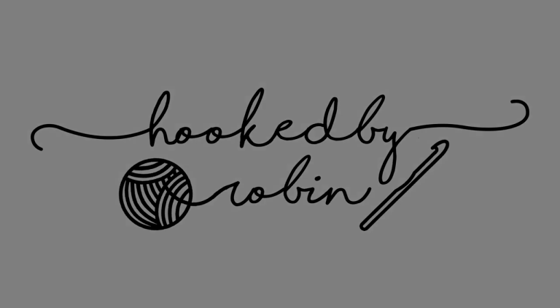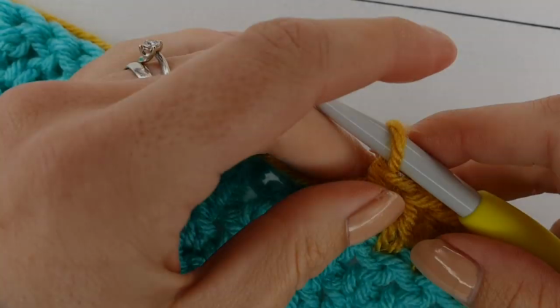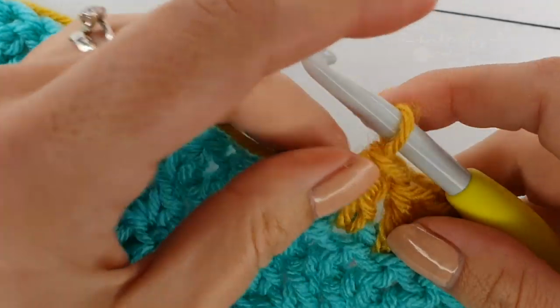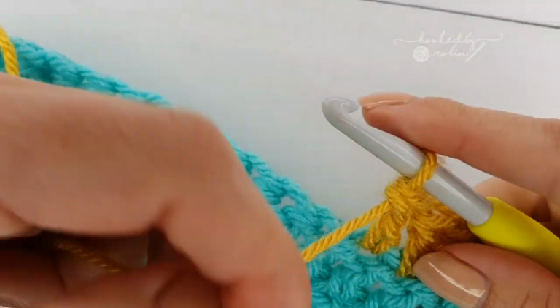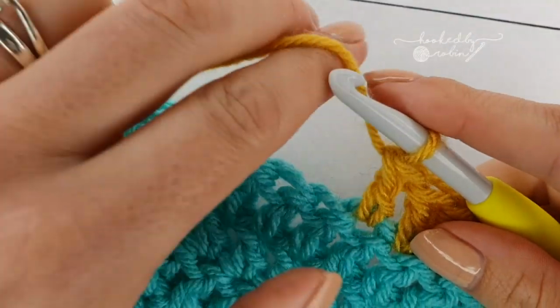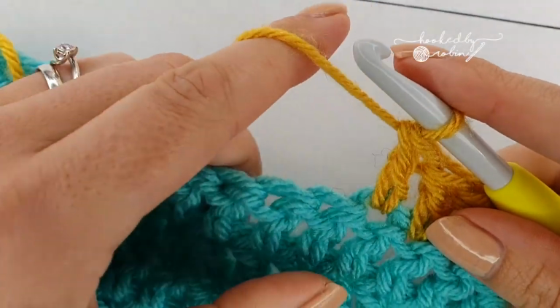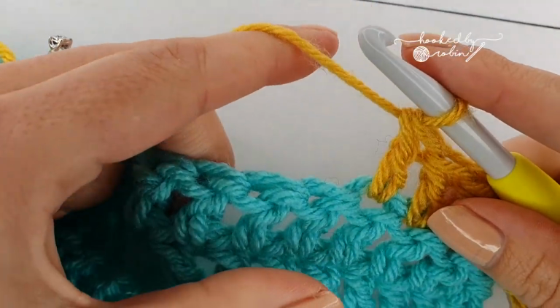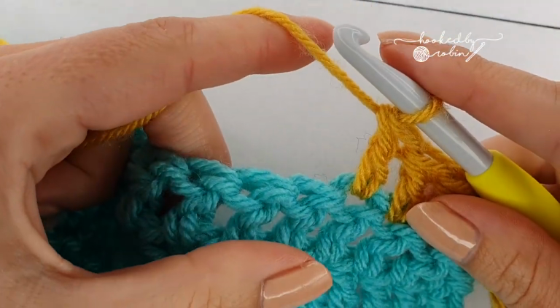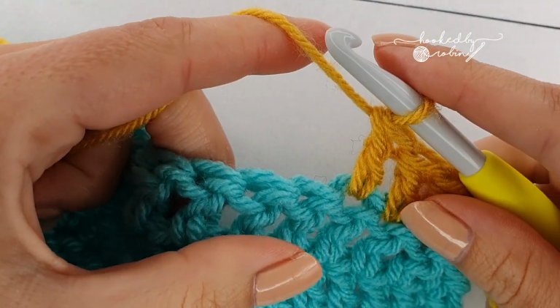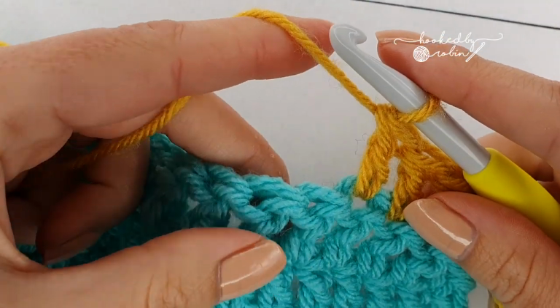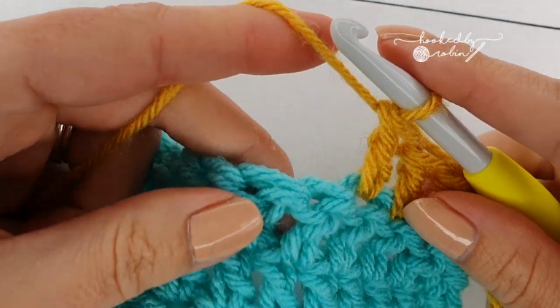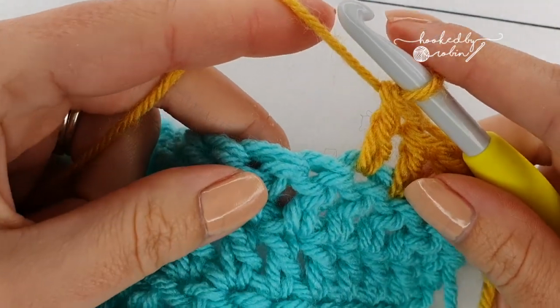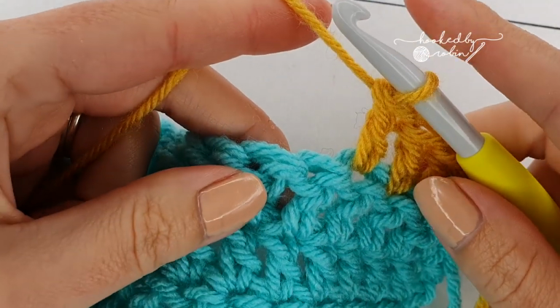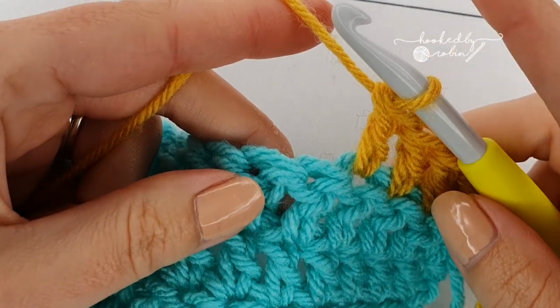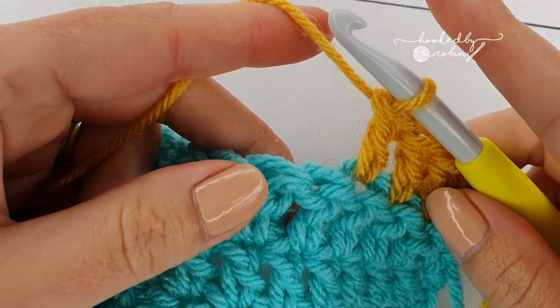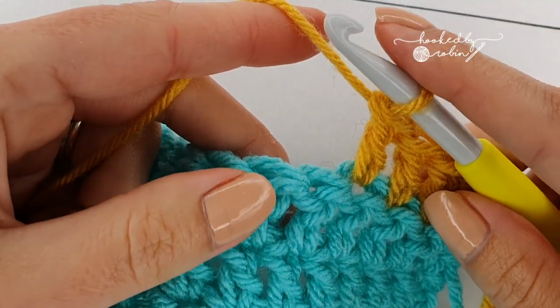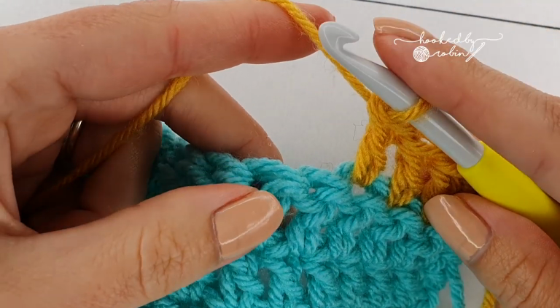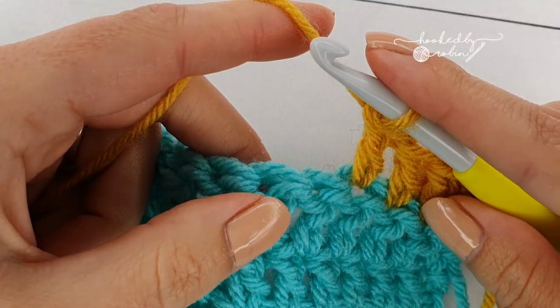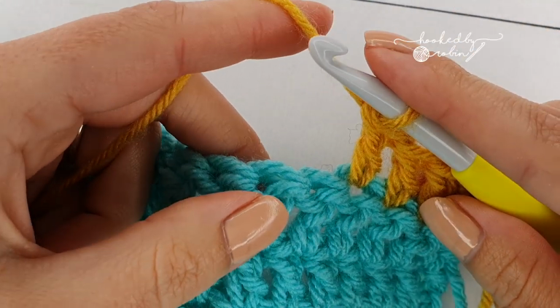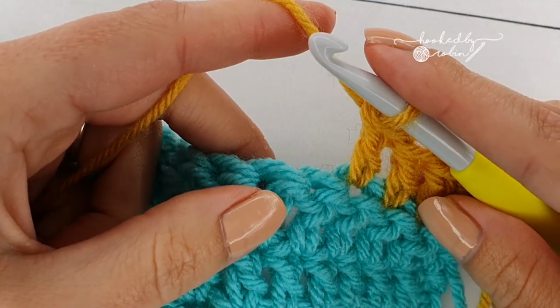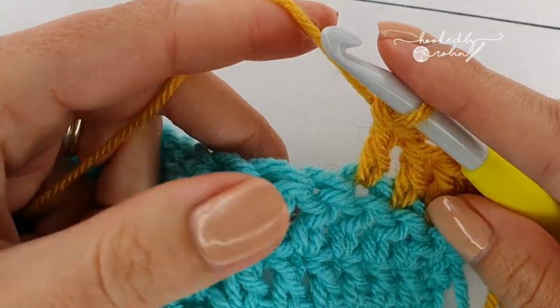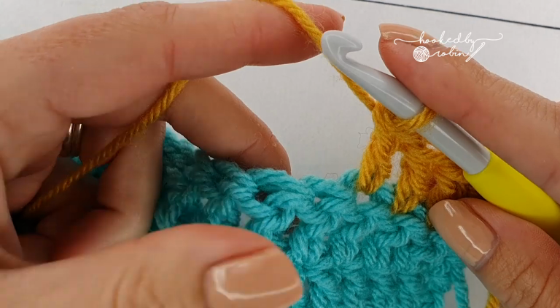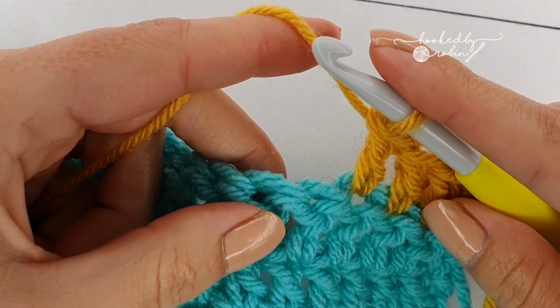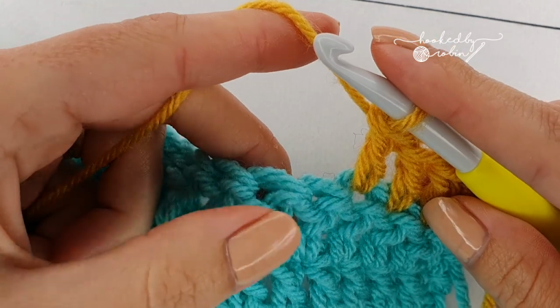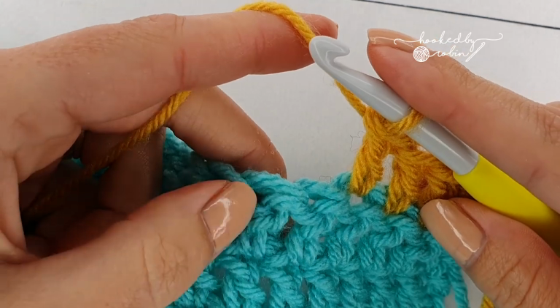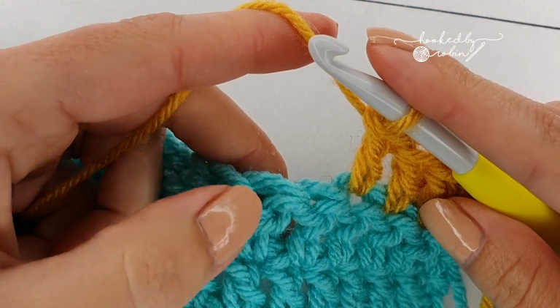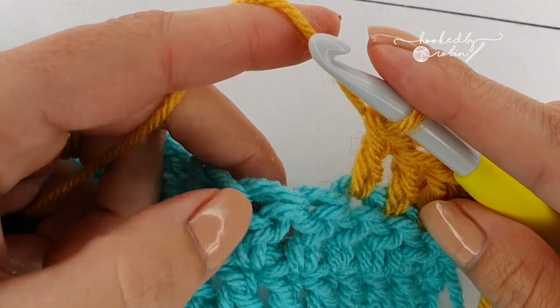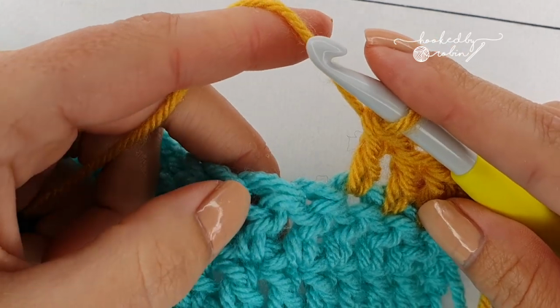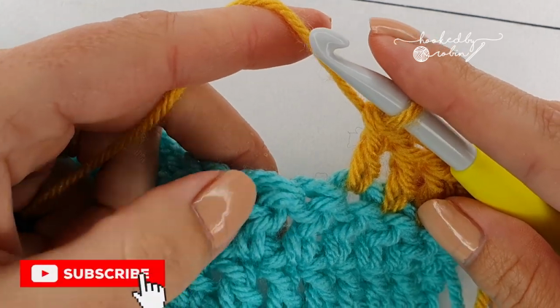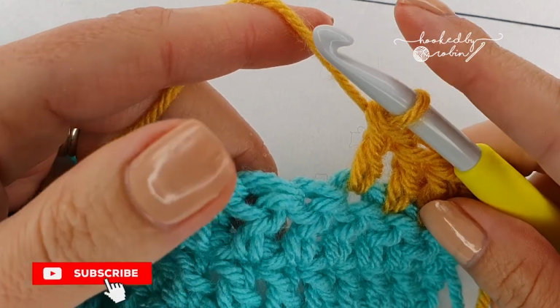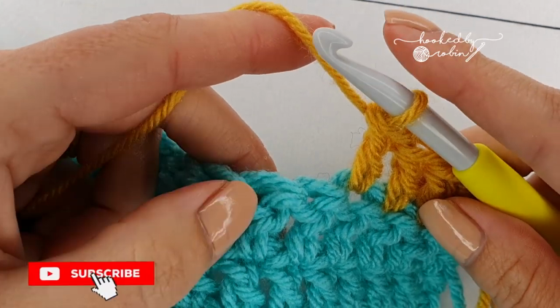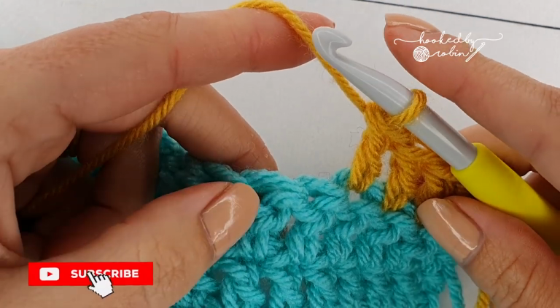Hi everyone! Today is quite a quick video. I just want to show you how to do front and back post stitches.